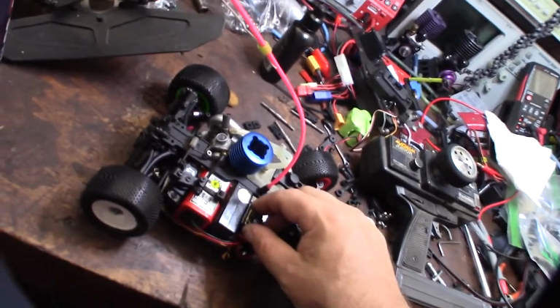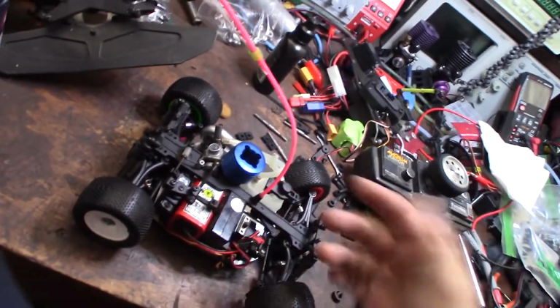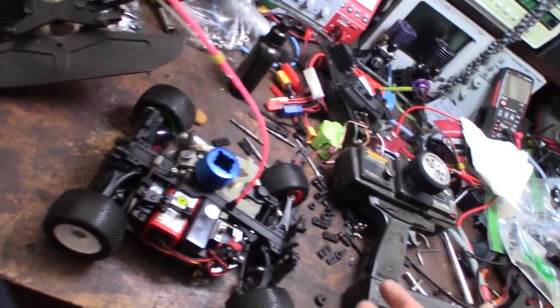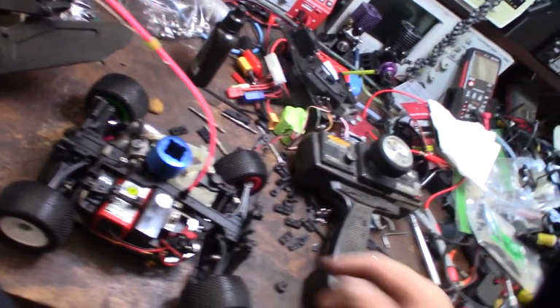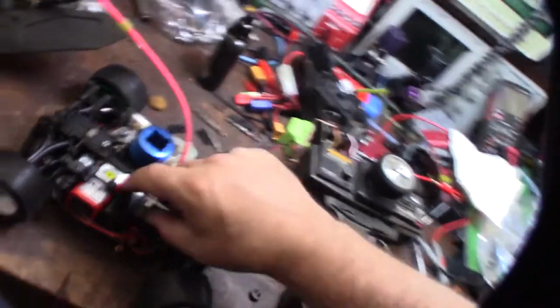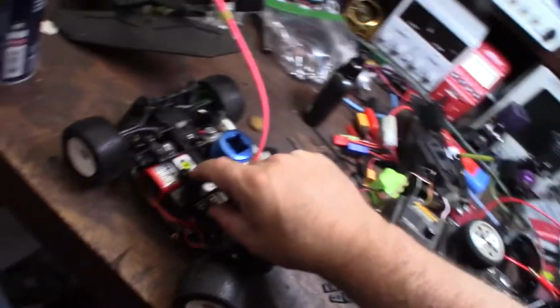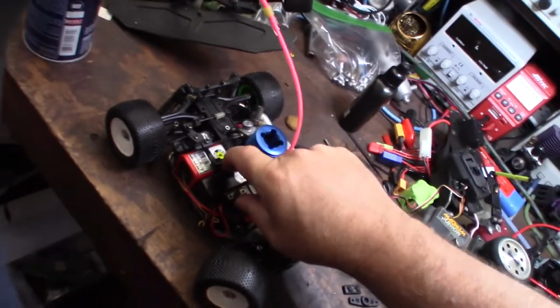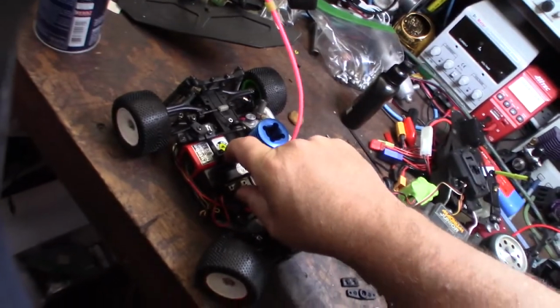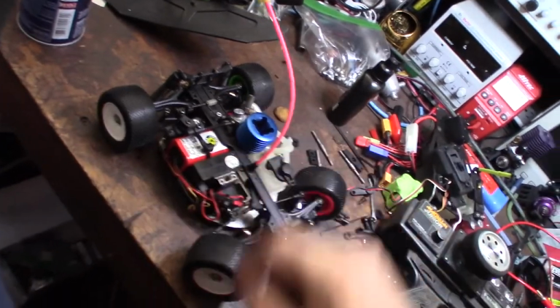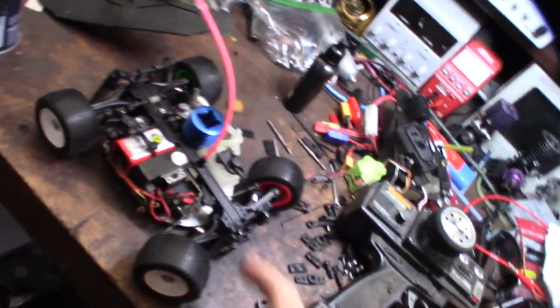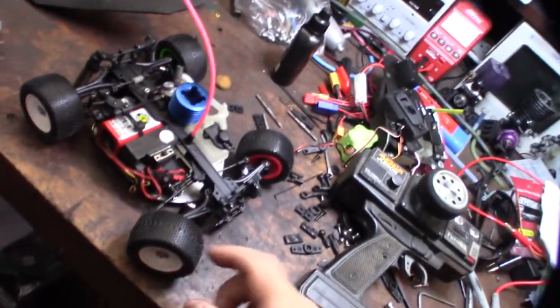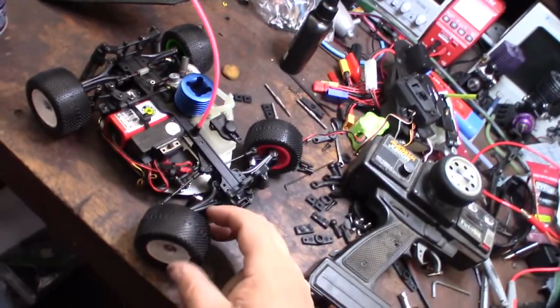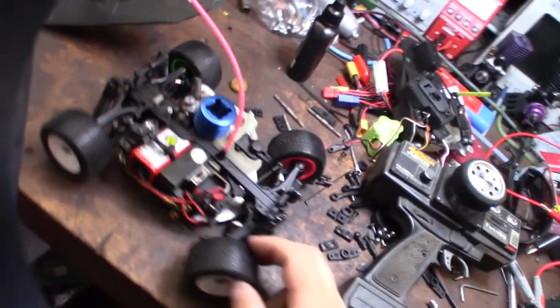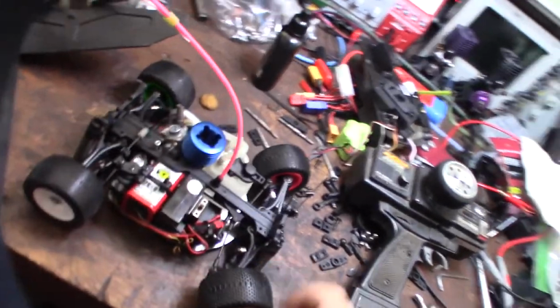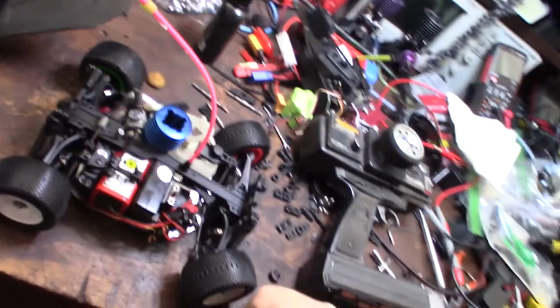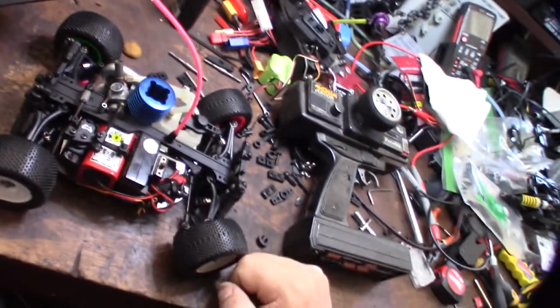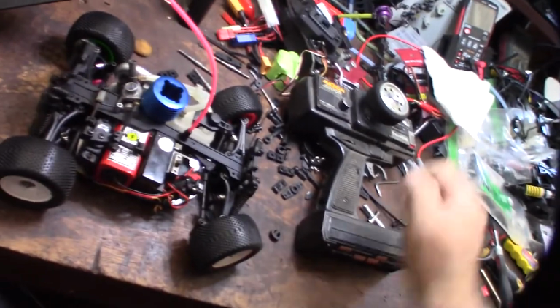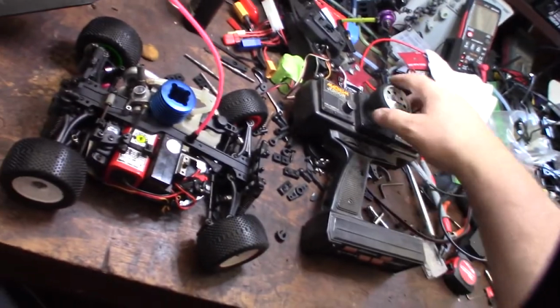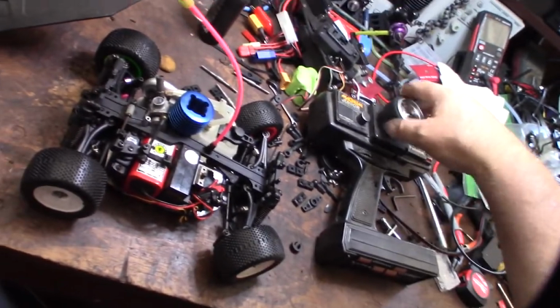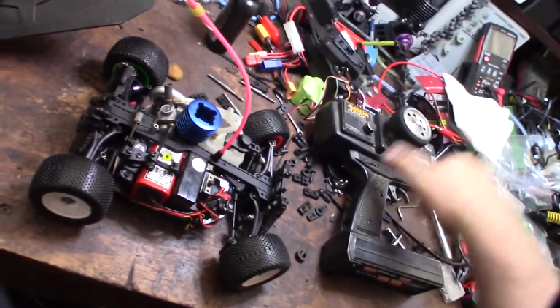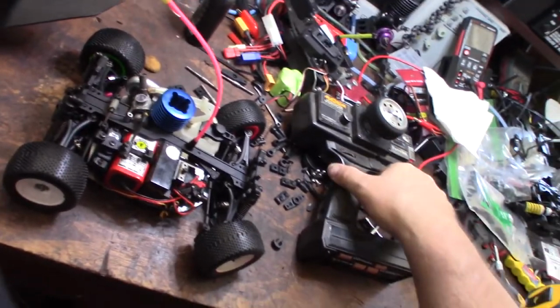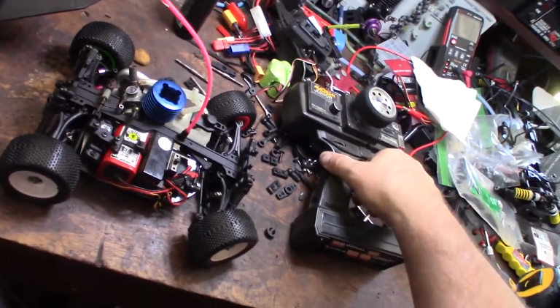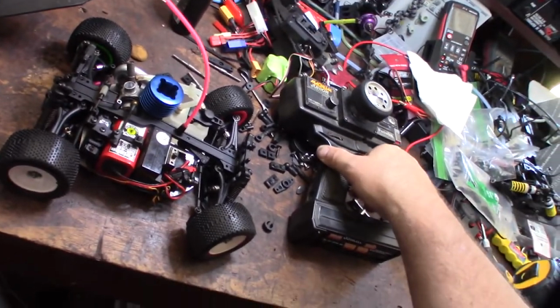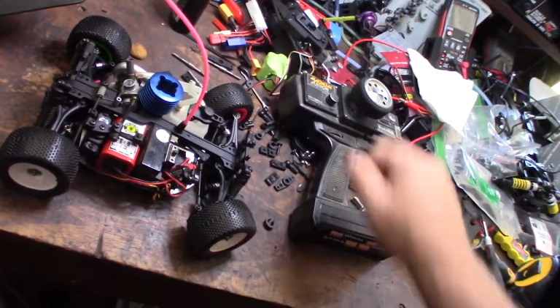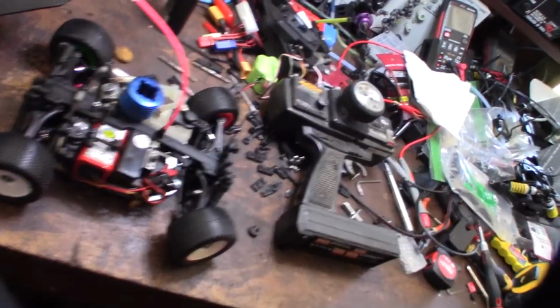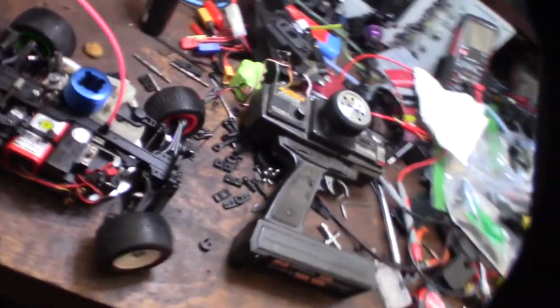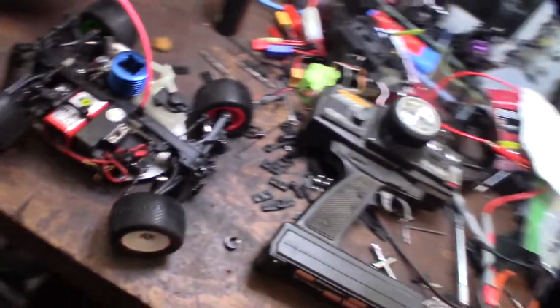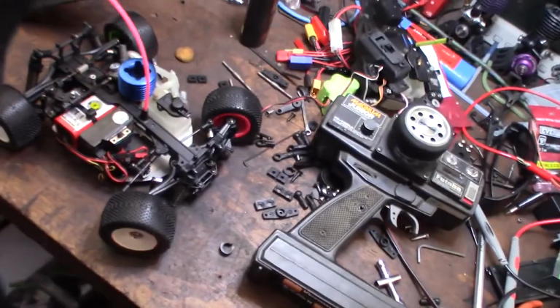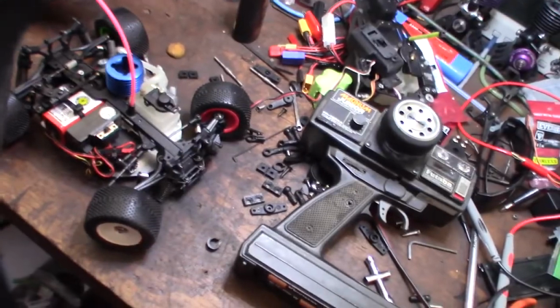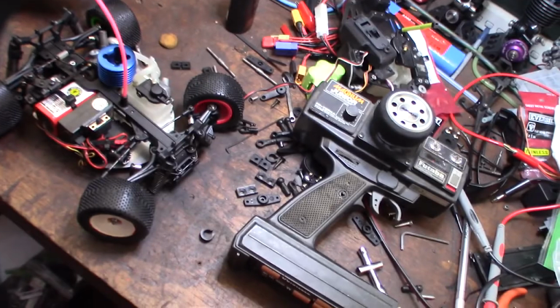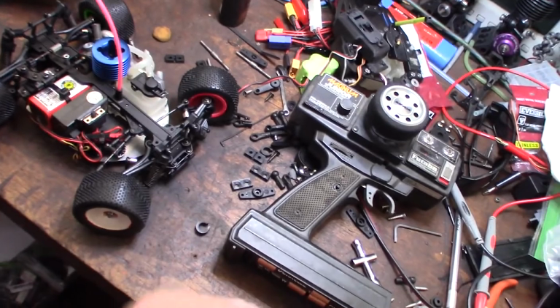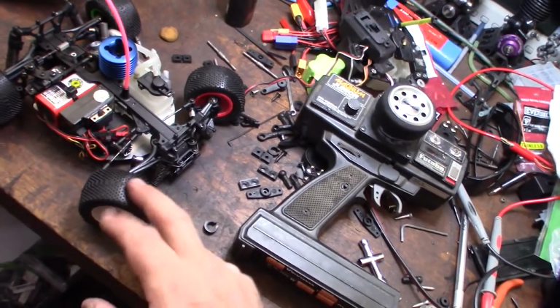All I really wanted was a Mugen in the lot. So I got what I wanted out of this thing. Cool car though — awesome.